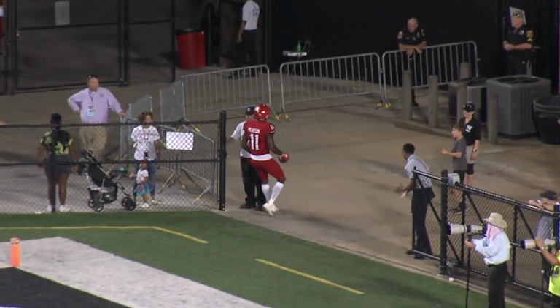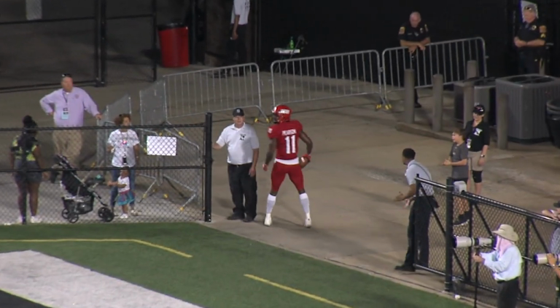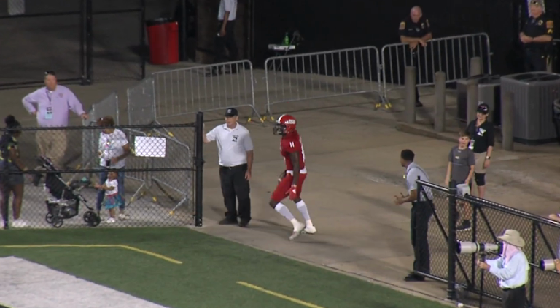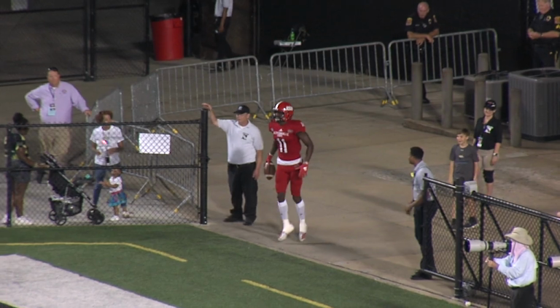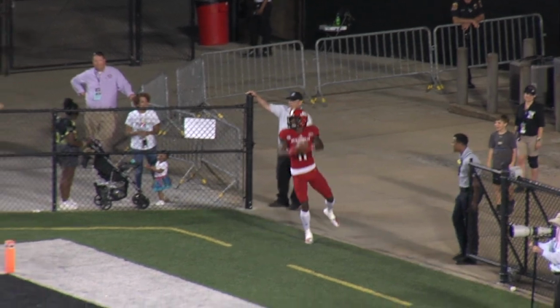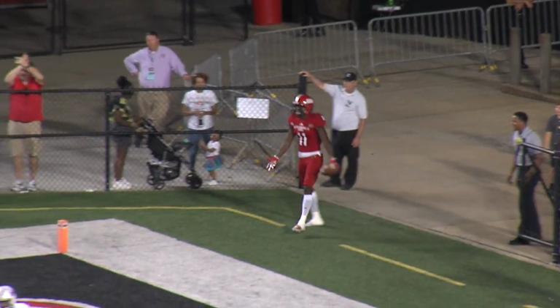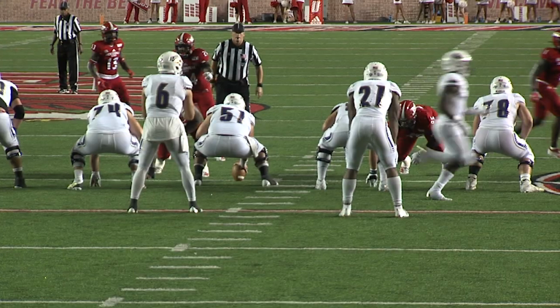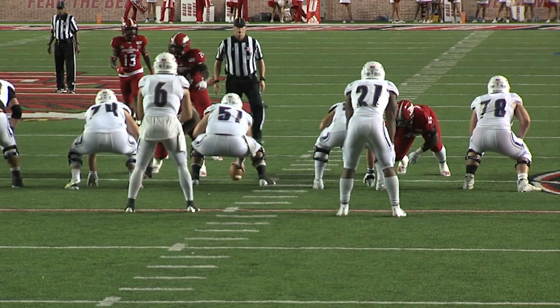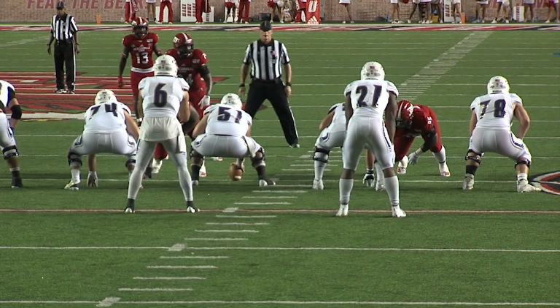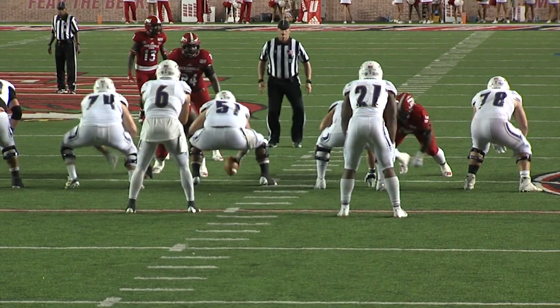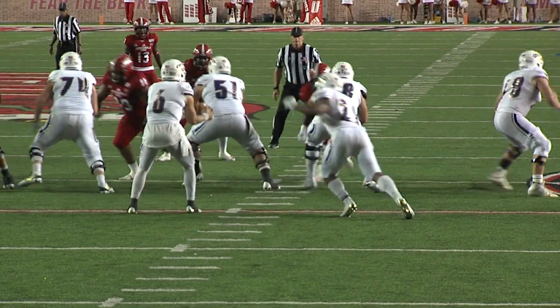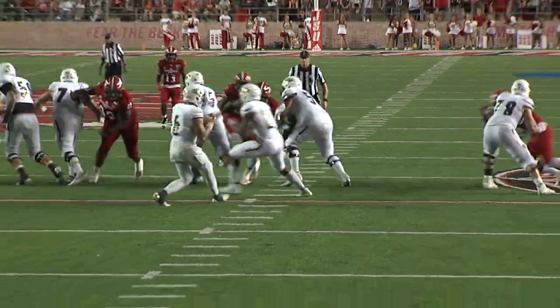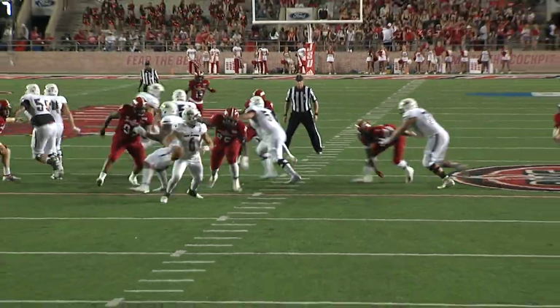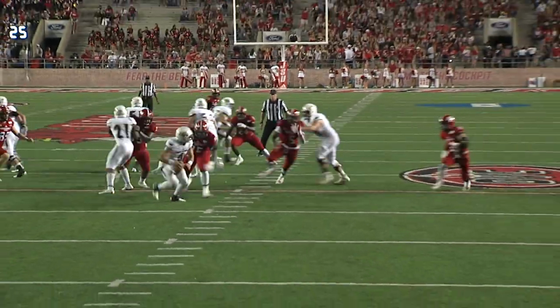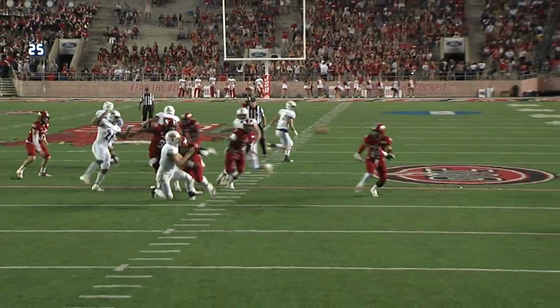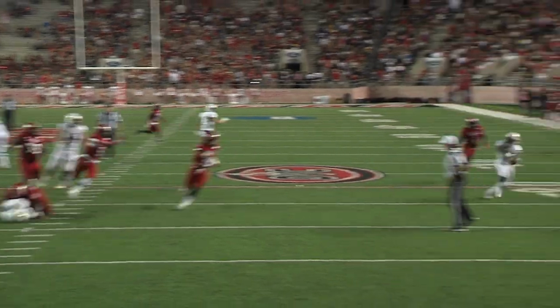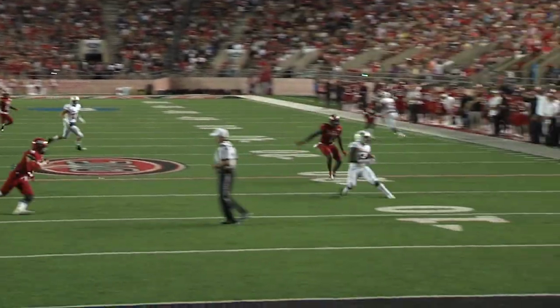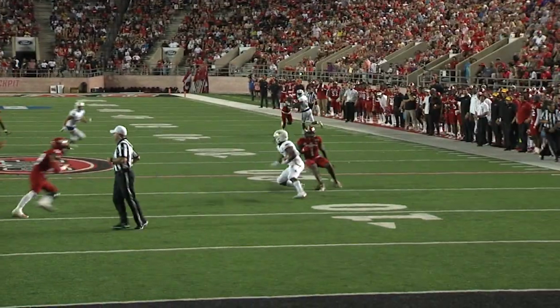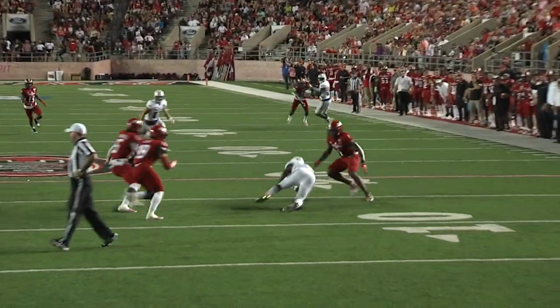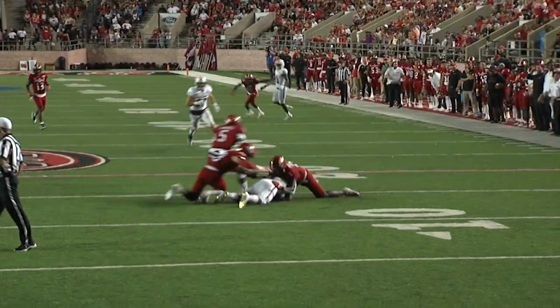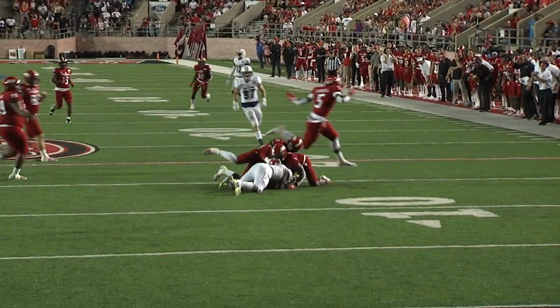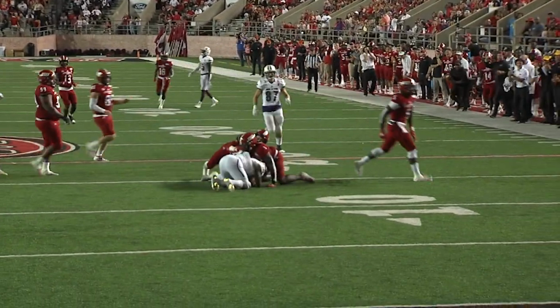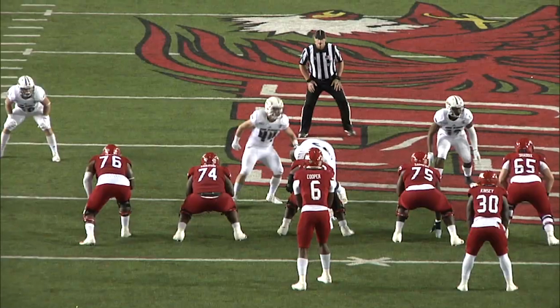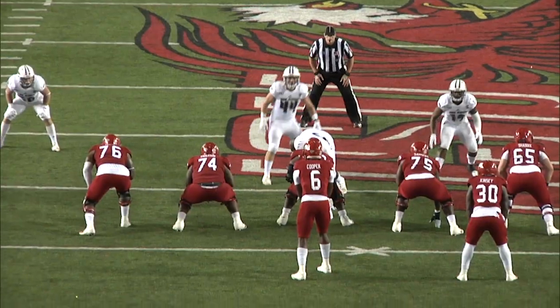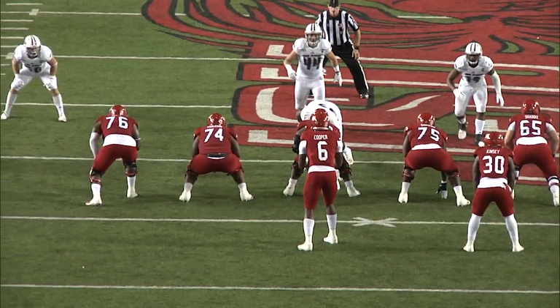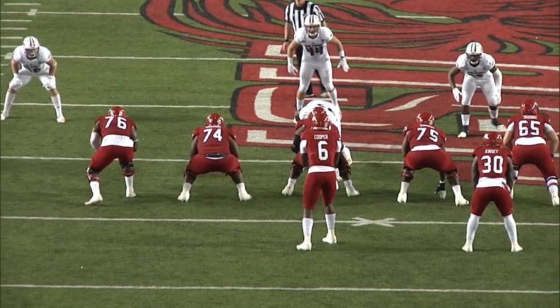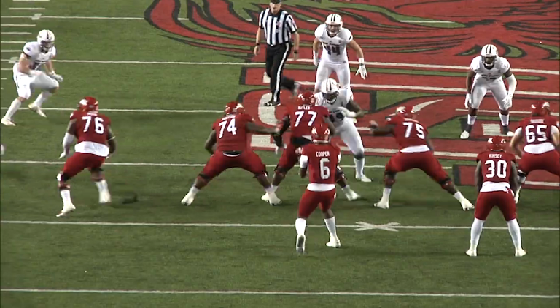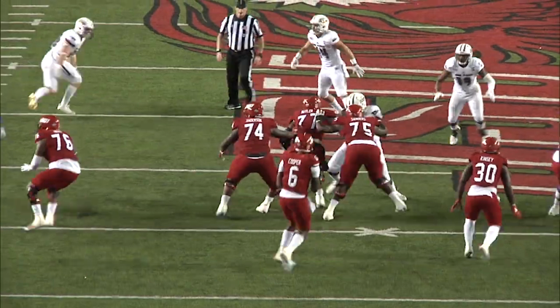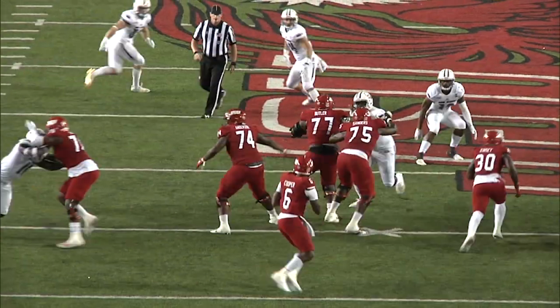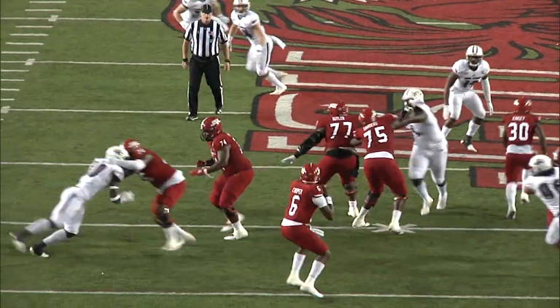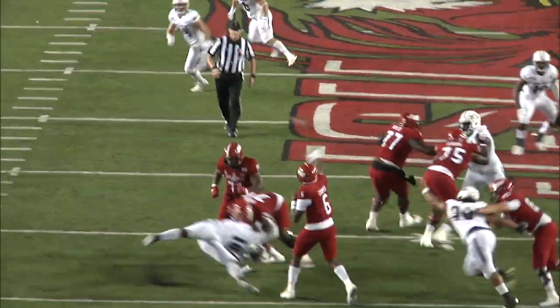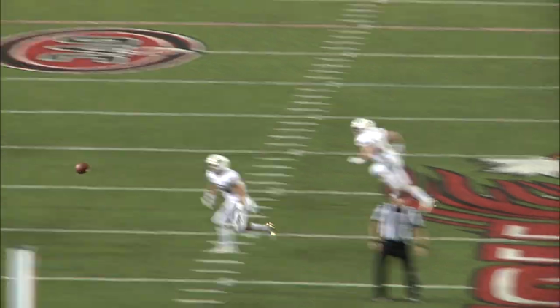Boy, that is a way to answer. Second and ten. Gamecocks 4 of 7 on third down tries.